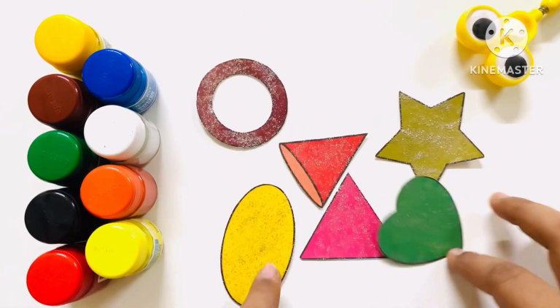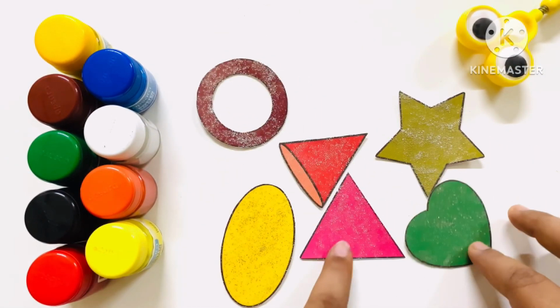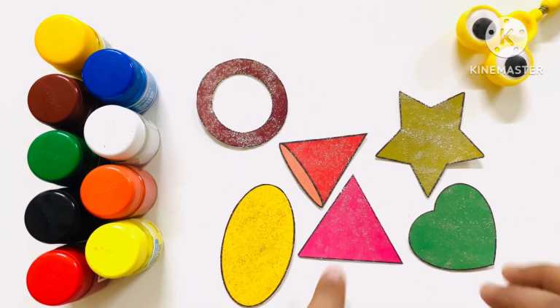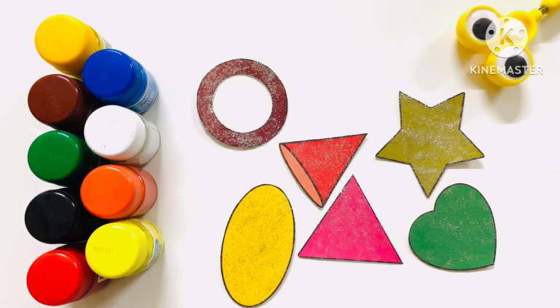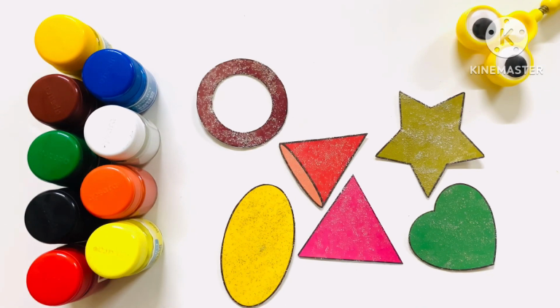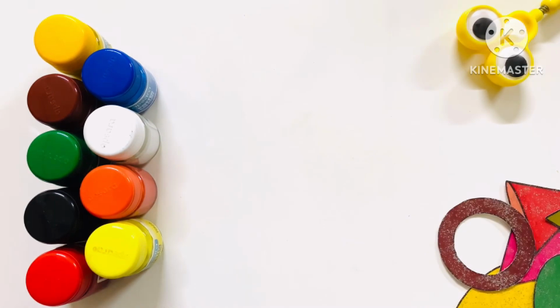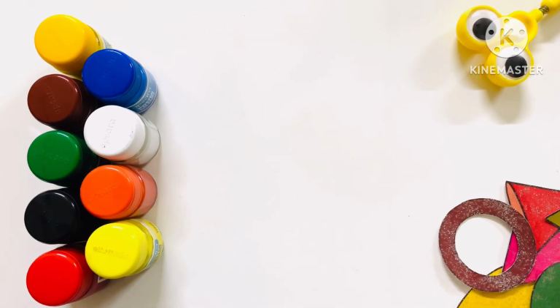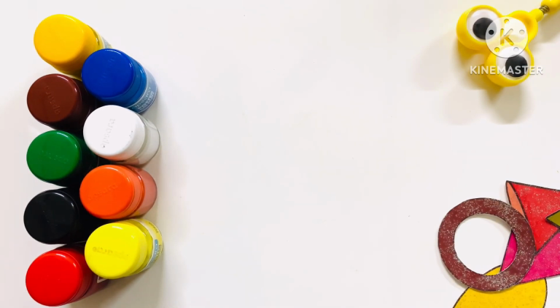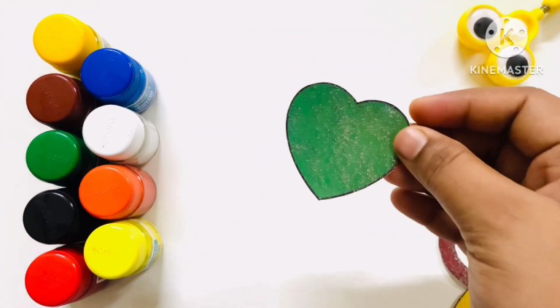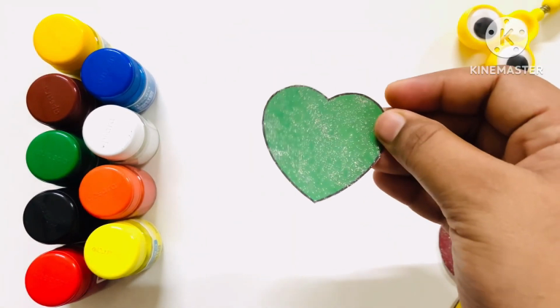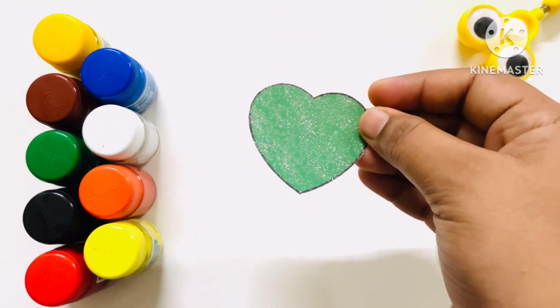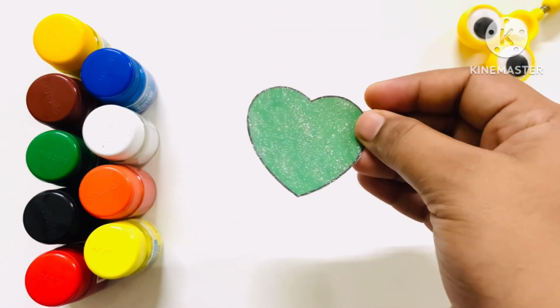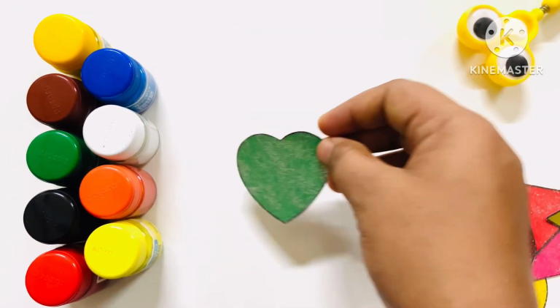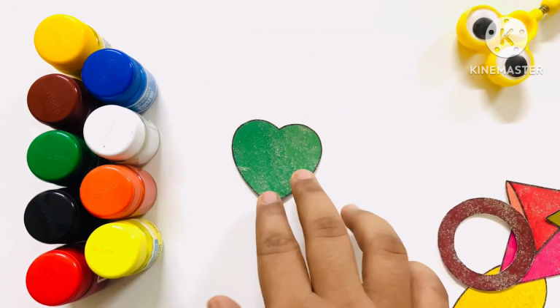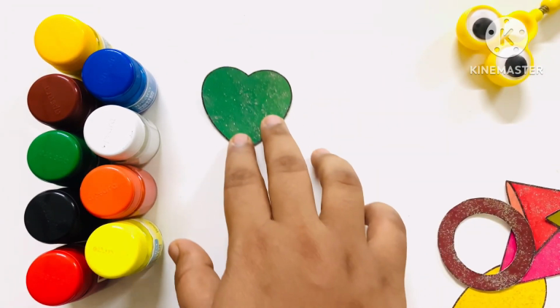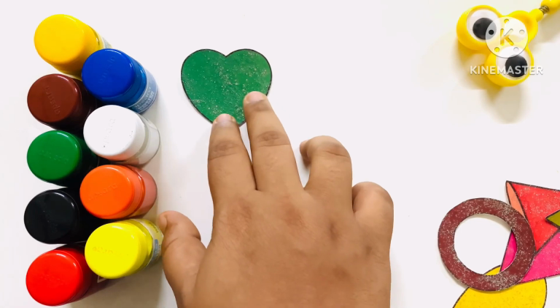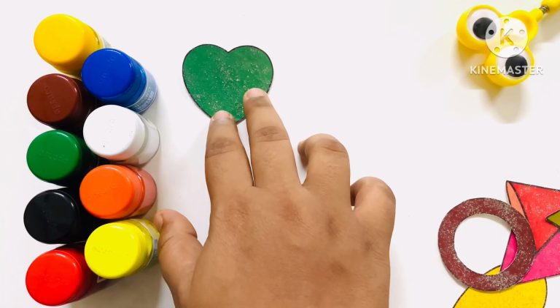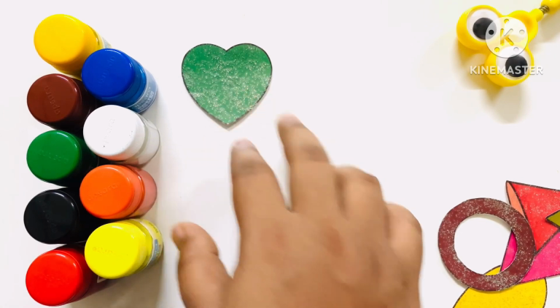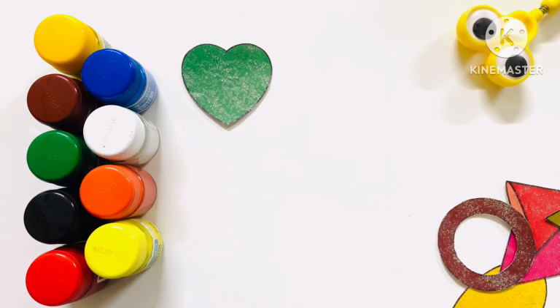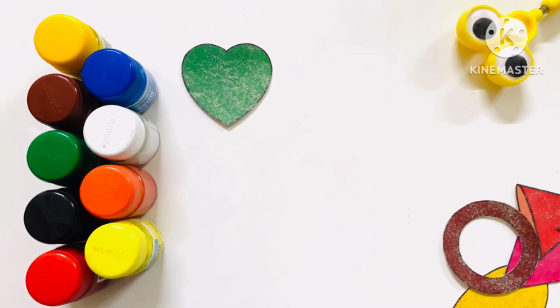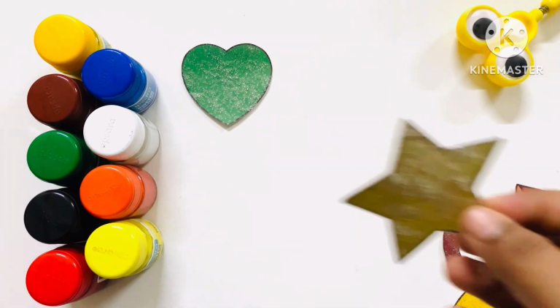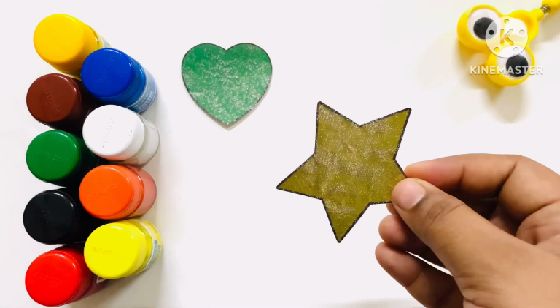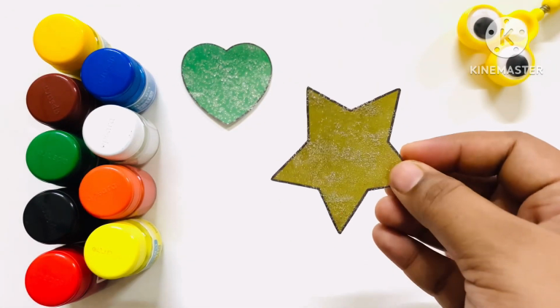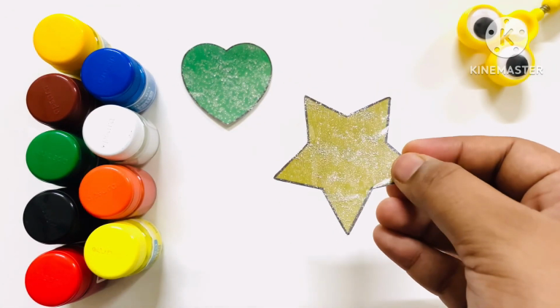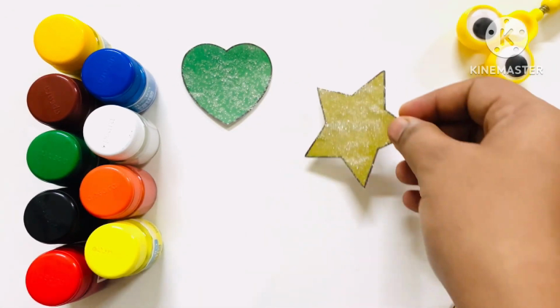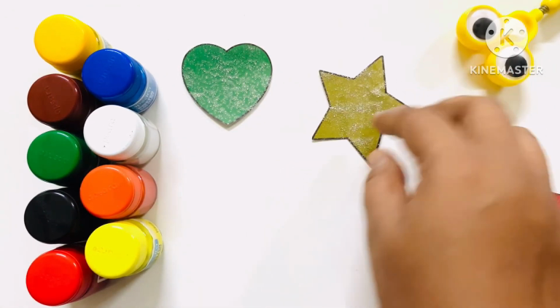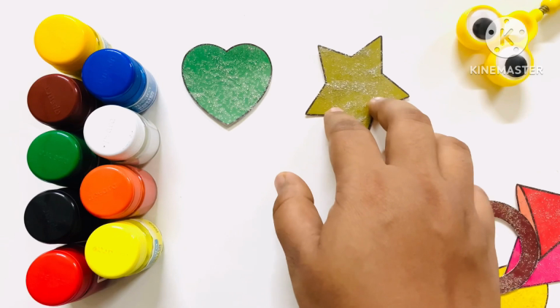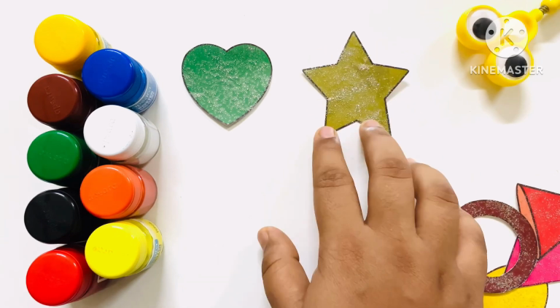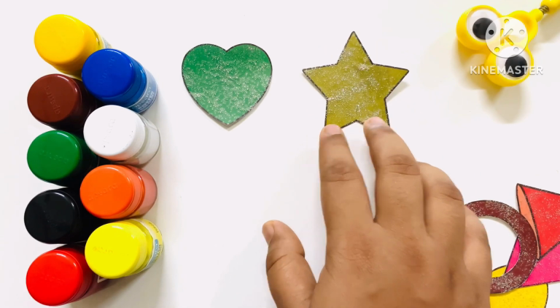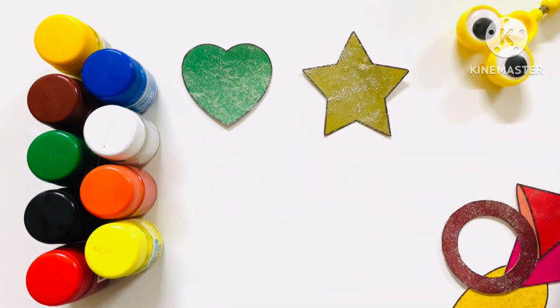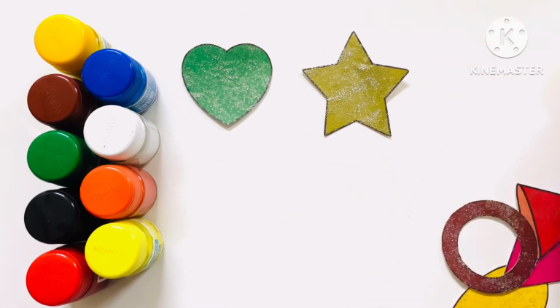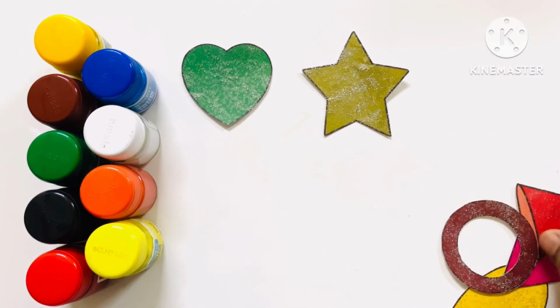Ta-da! Heart — H-E-A-R-T — Heart. Star — S-T-A-R — Star.